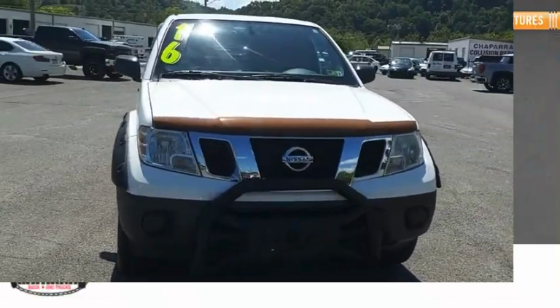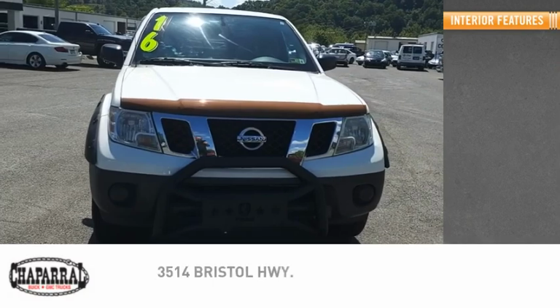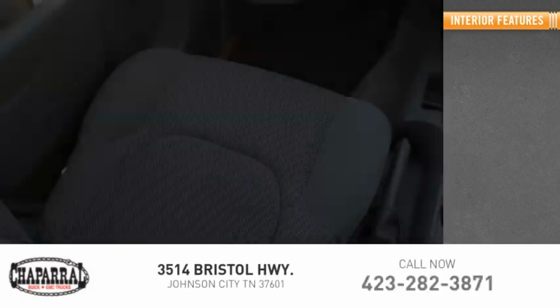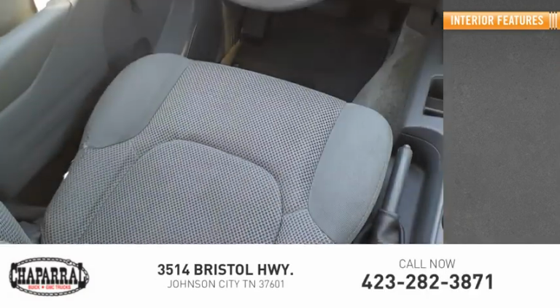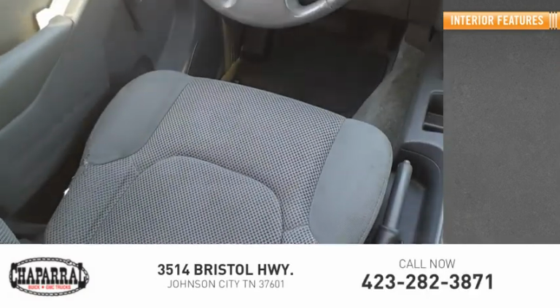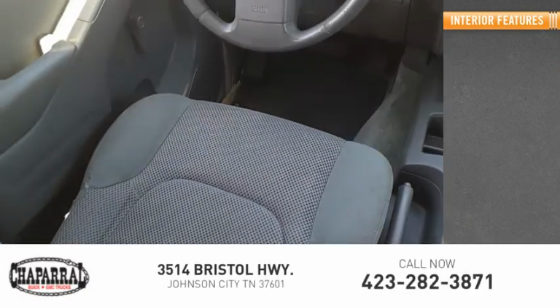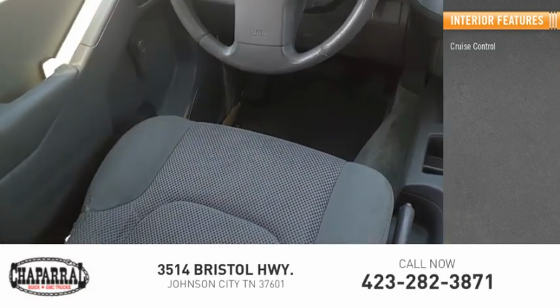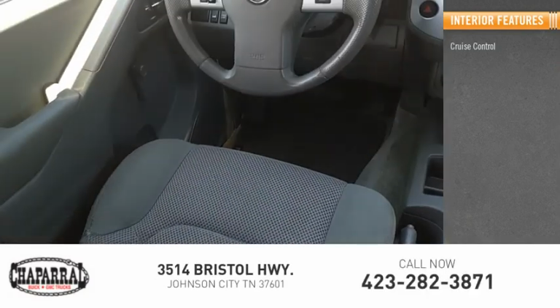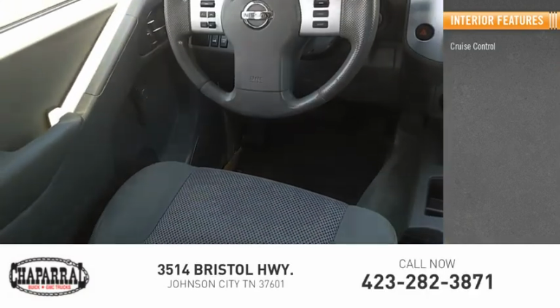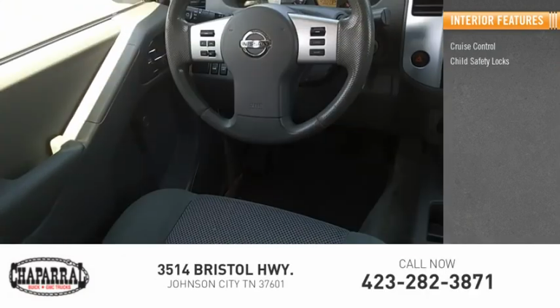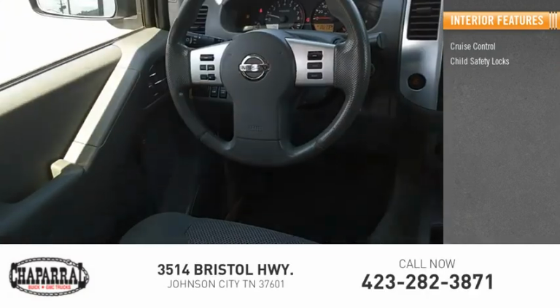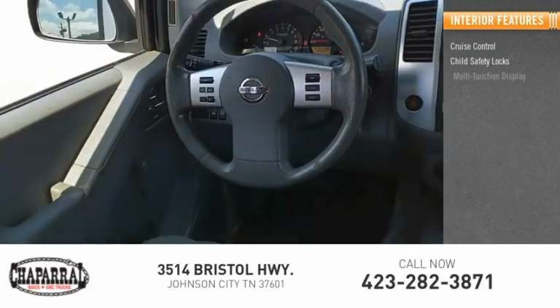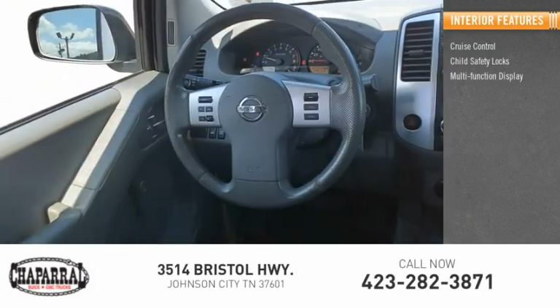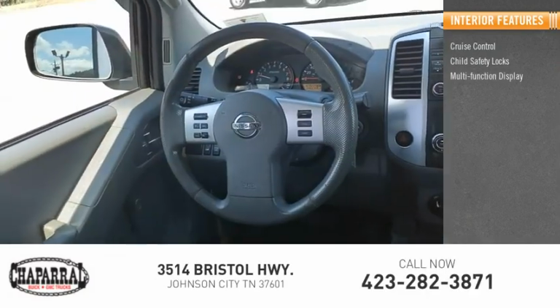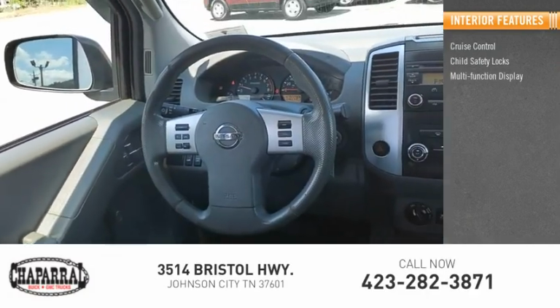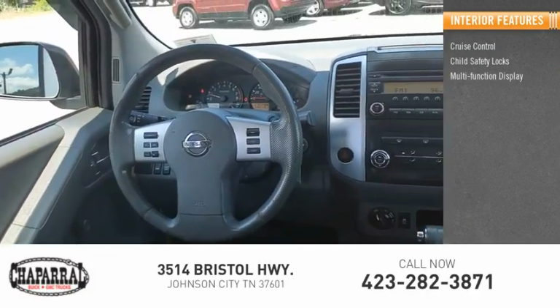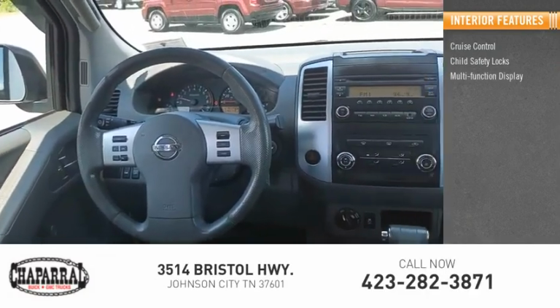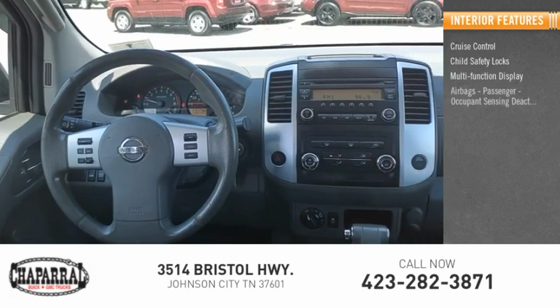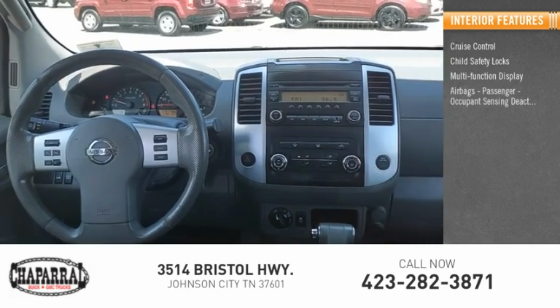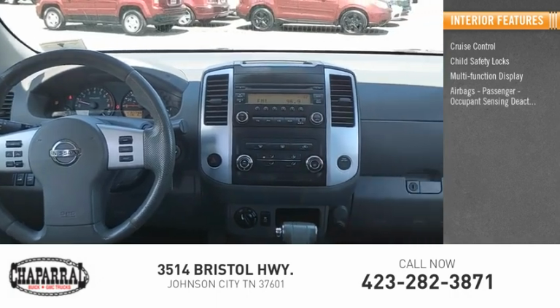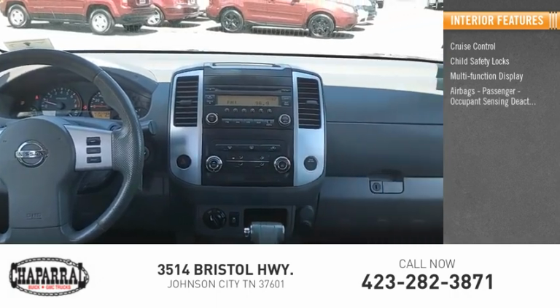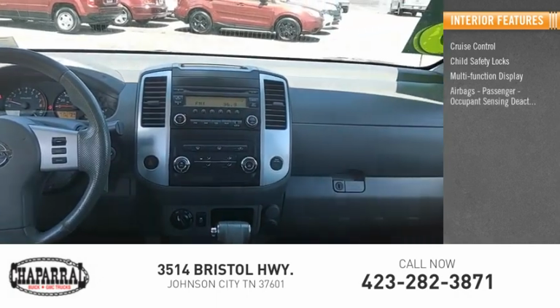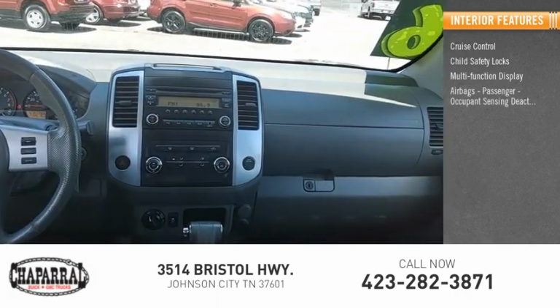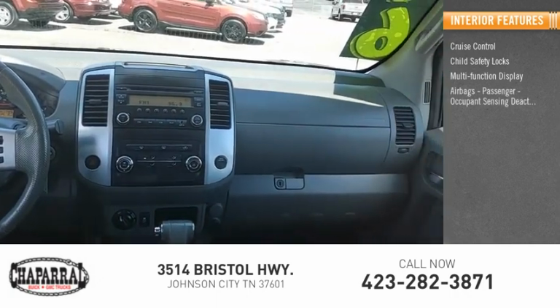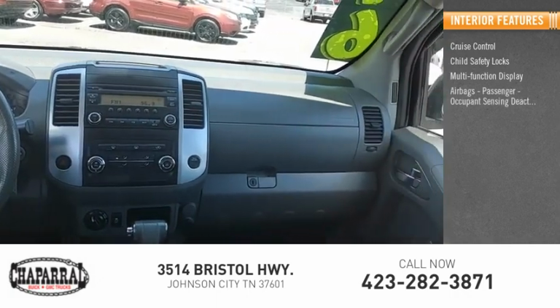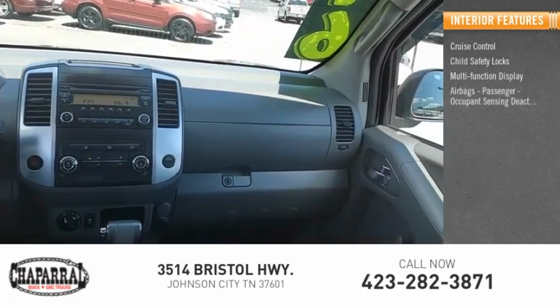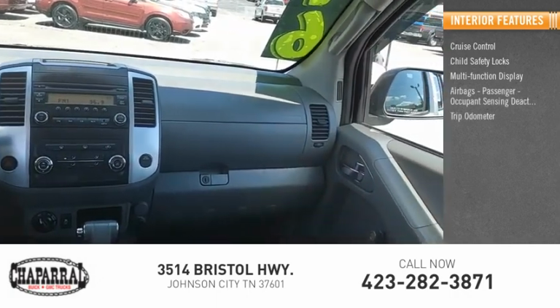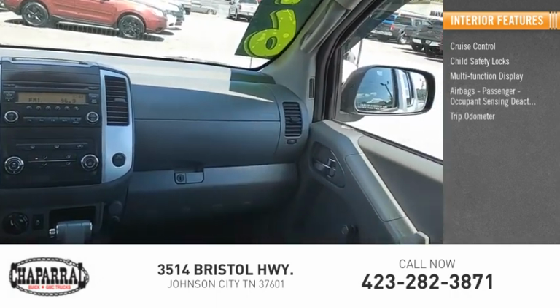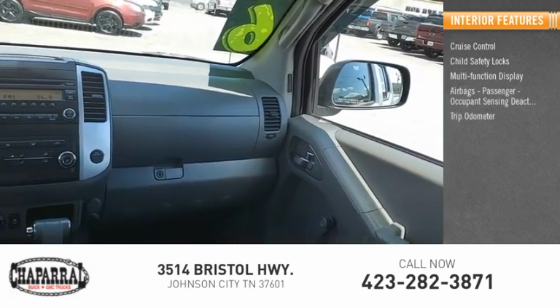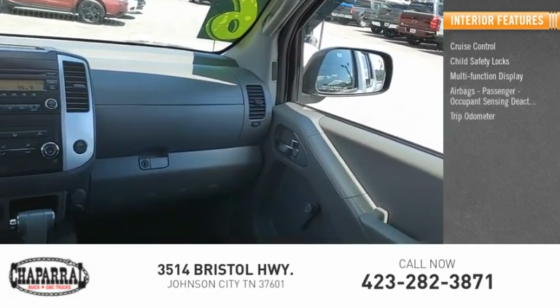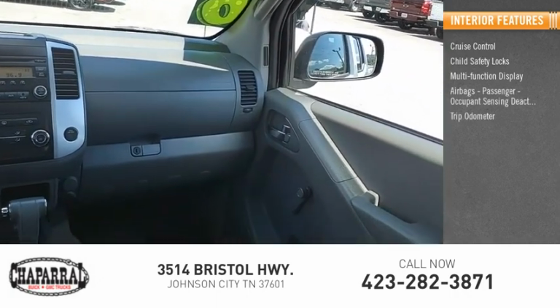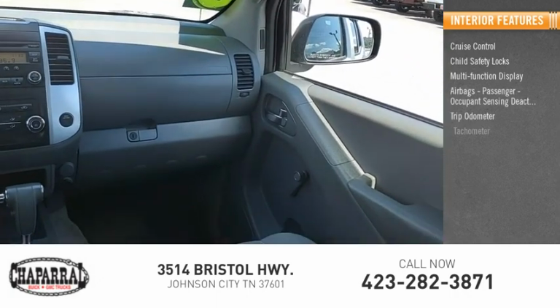Inside you'll find cruise control, child safety locks, multi-function display, airbags with passenger occupant sensing deactivation, trip odometer, and tachometer.